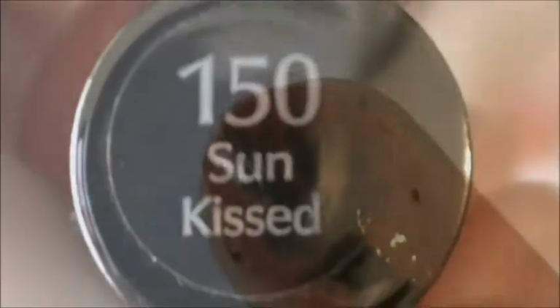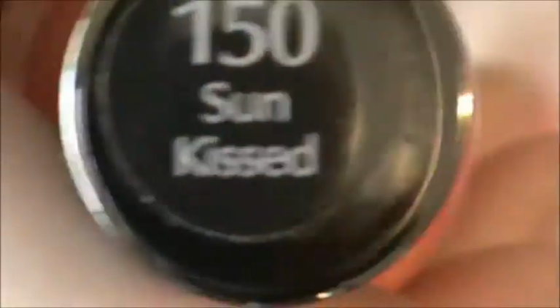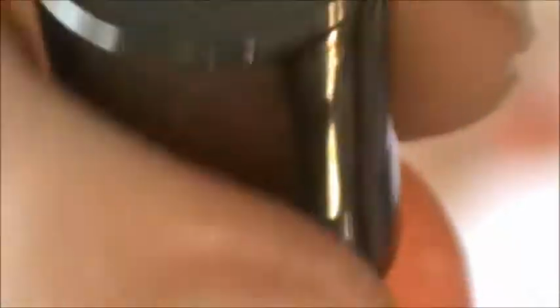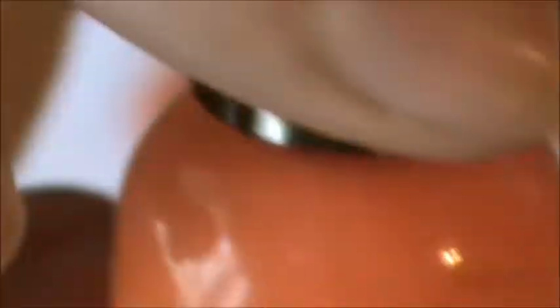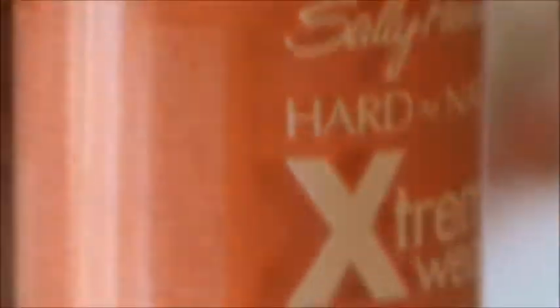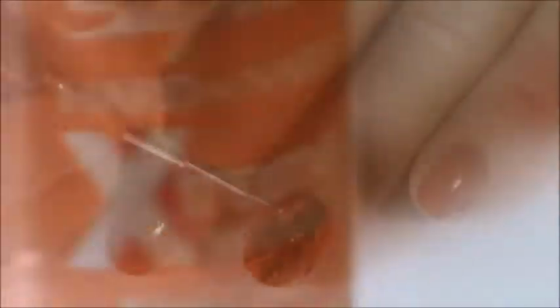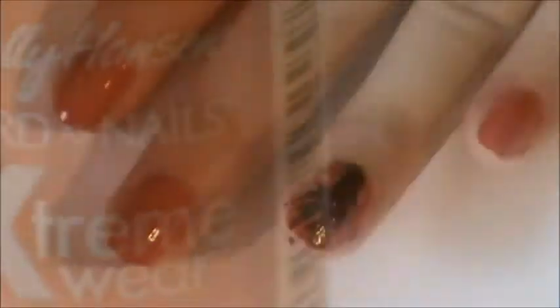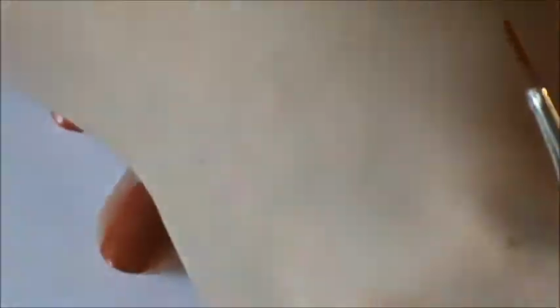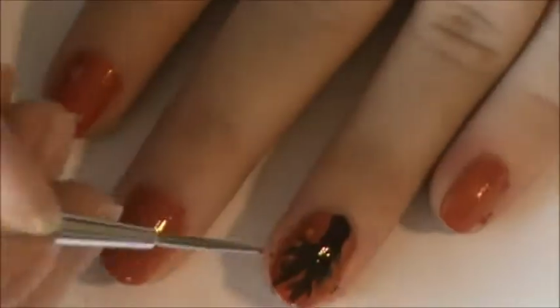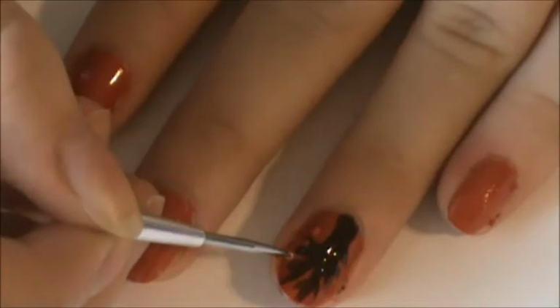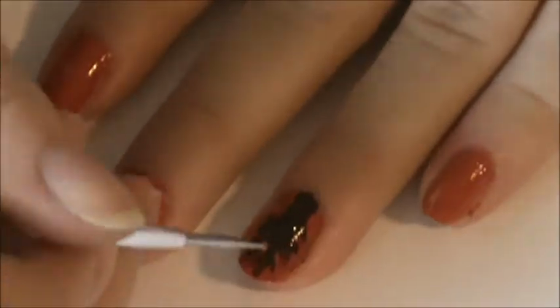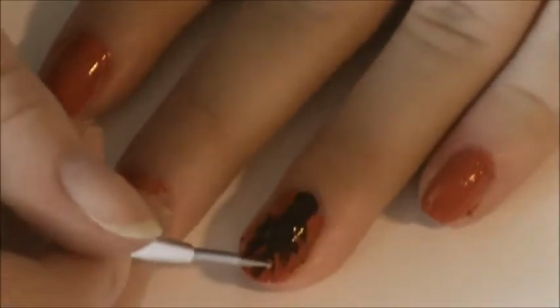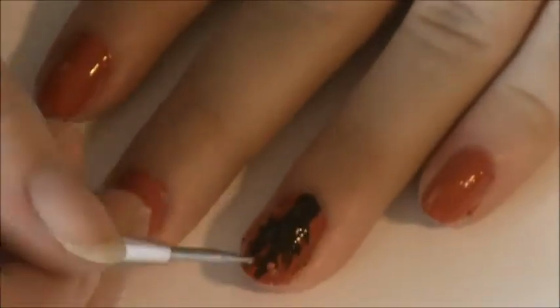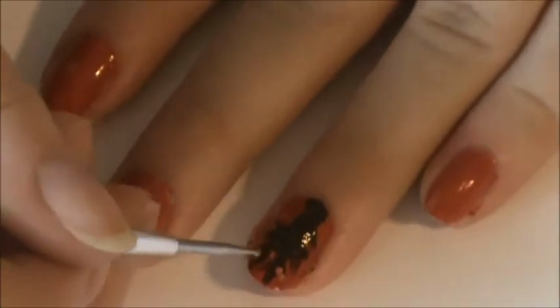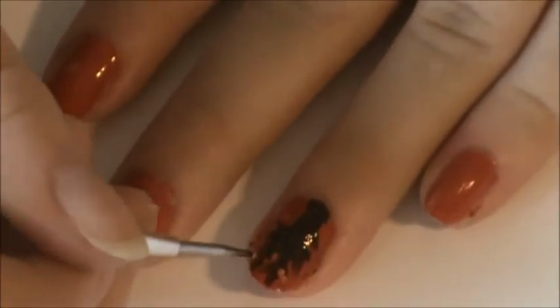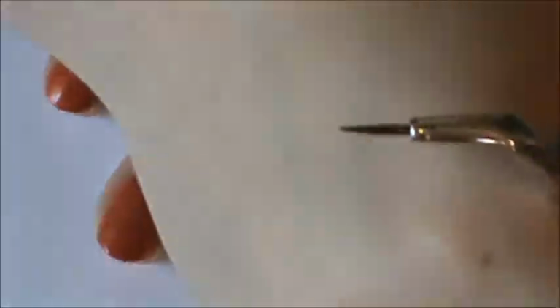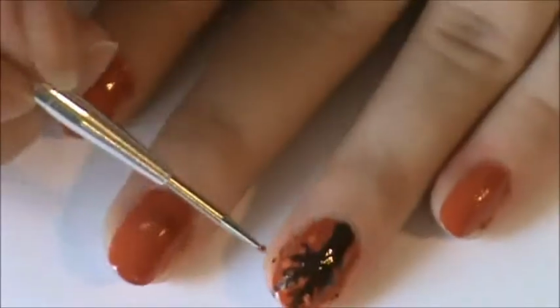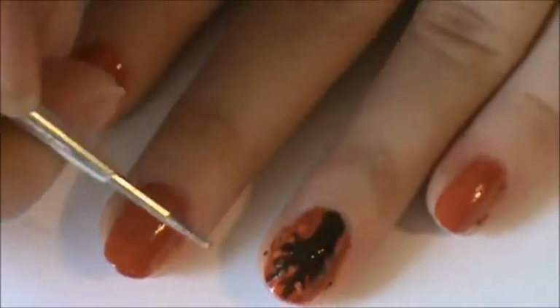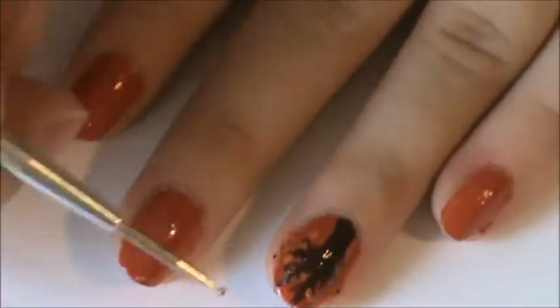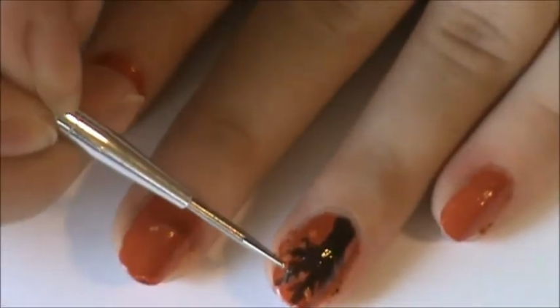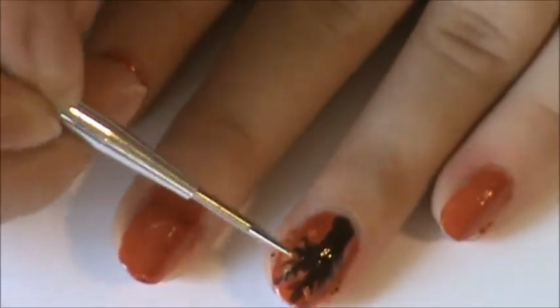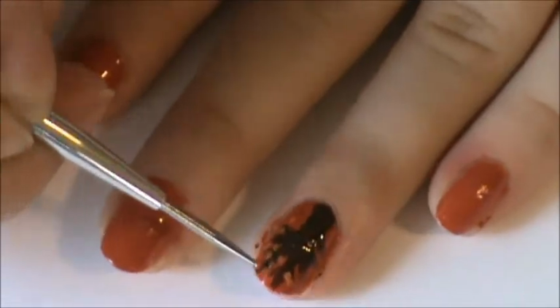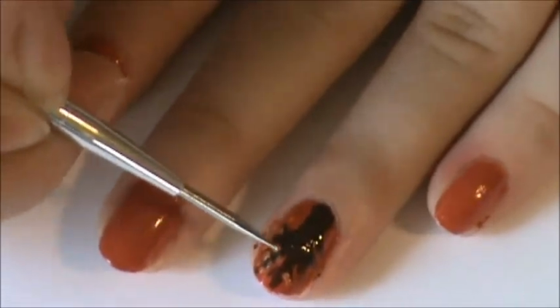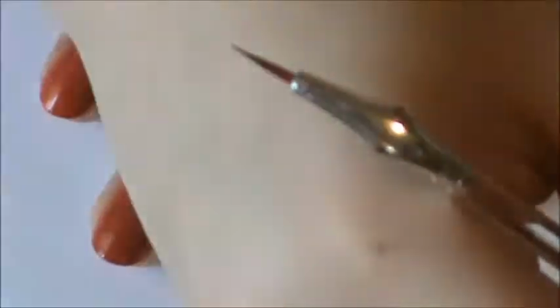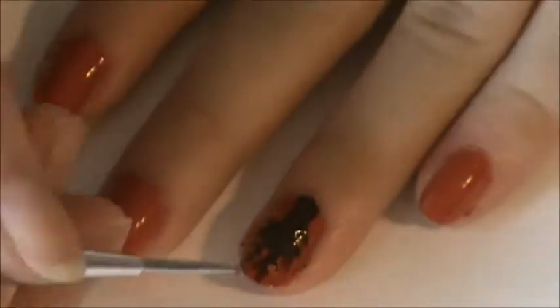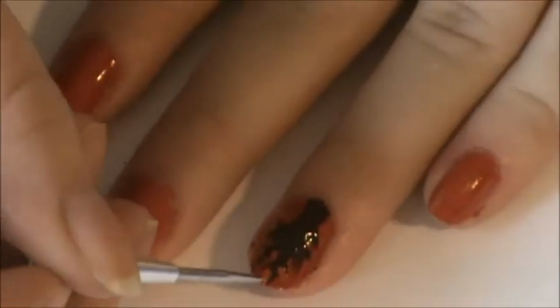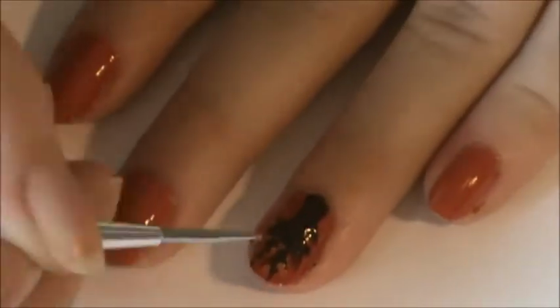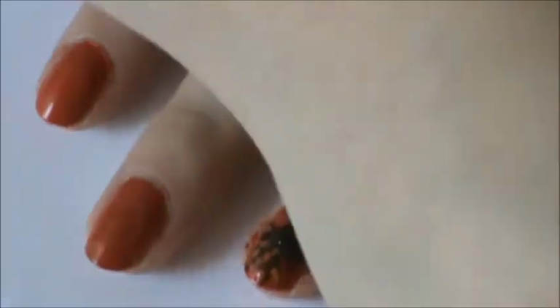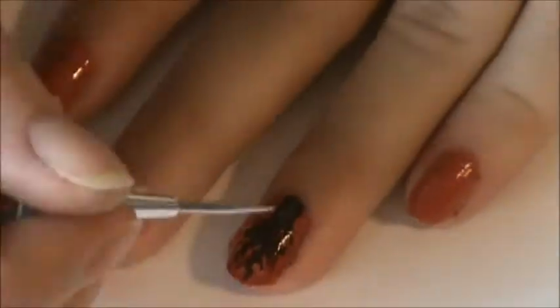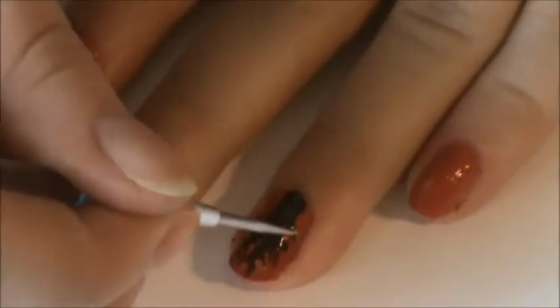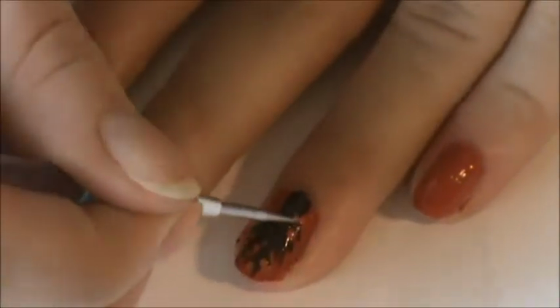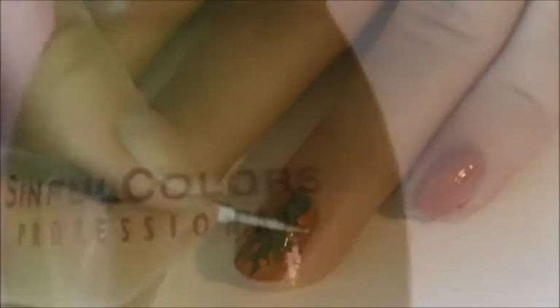Now, using Sunkist from Sally Hansen, I am going to also apply this to the side, and using a dotting tool, we will create different sizes of leaves all around the nail that are connecting to the tree branches.